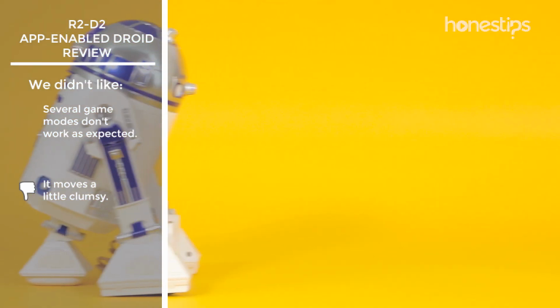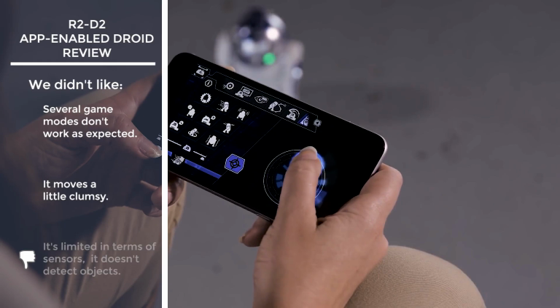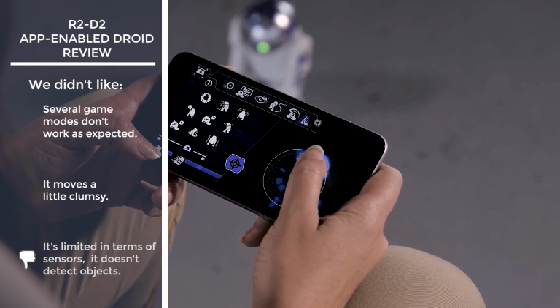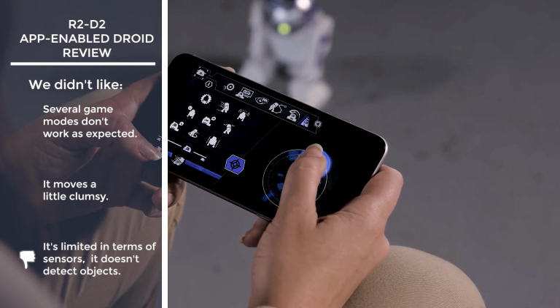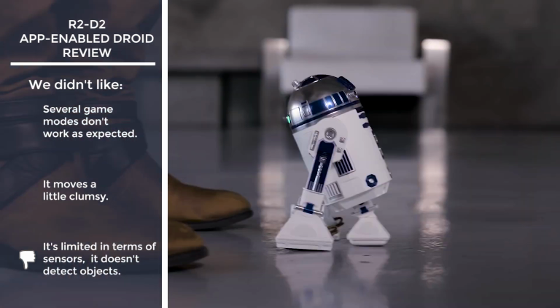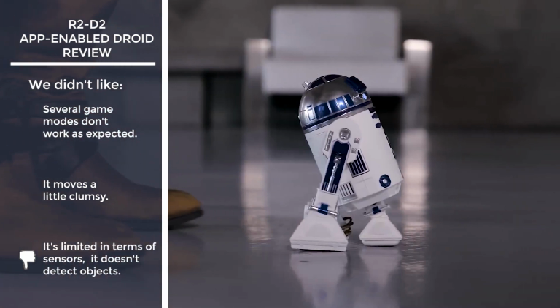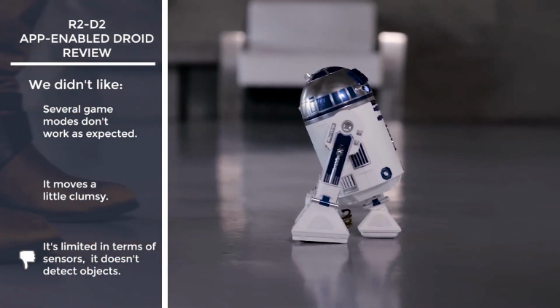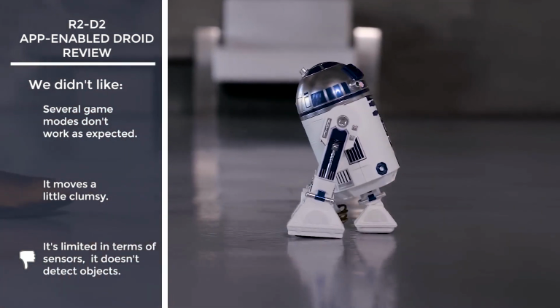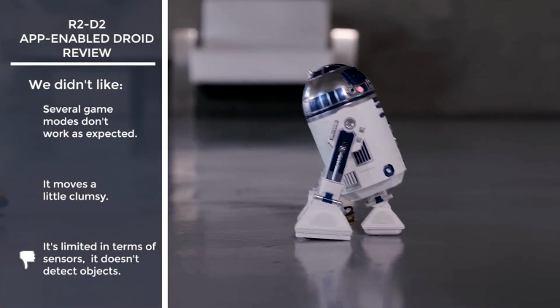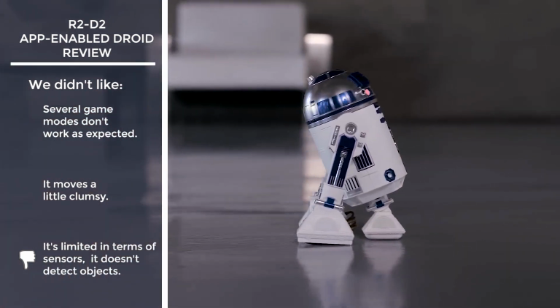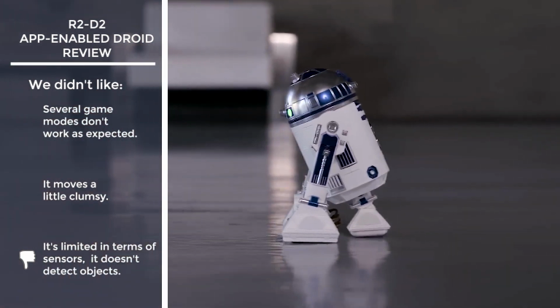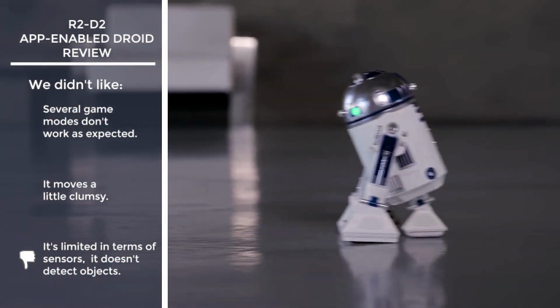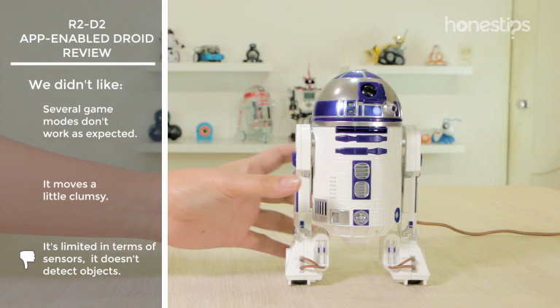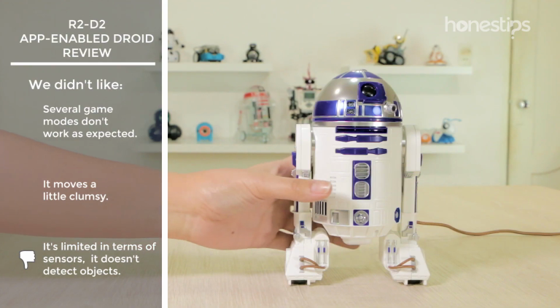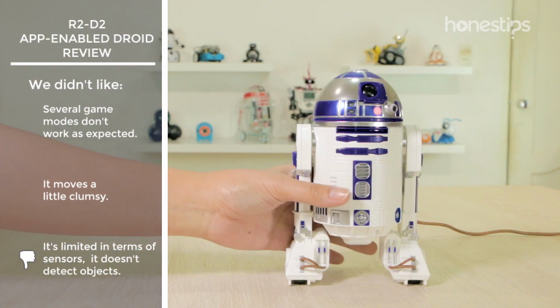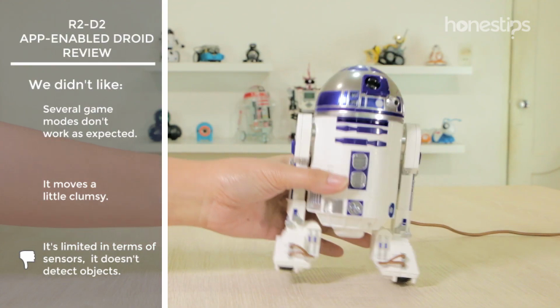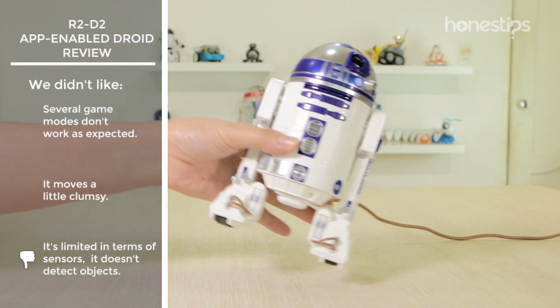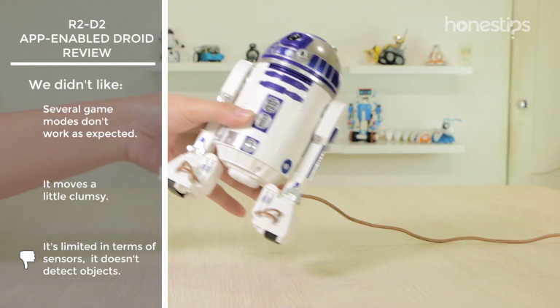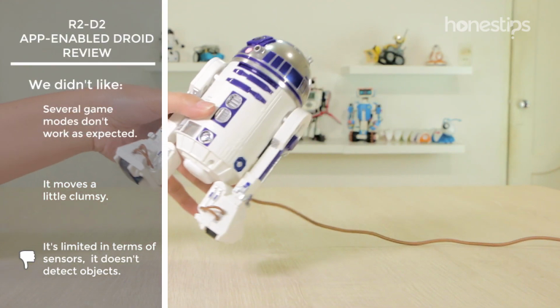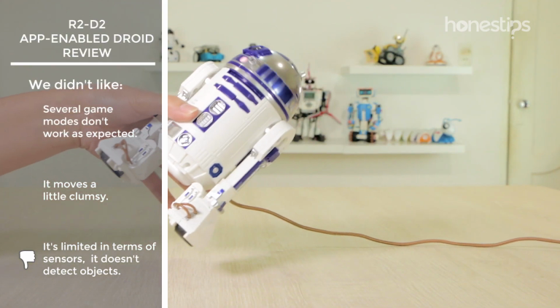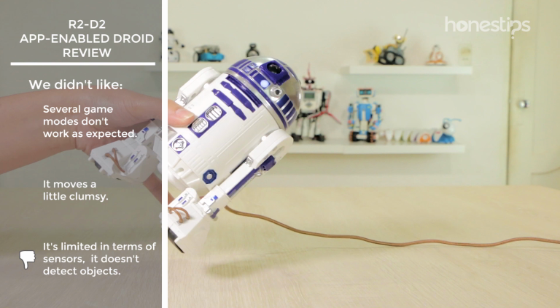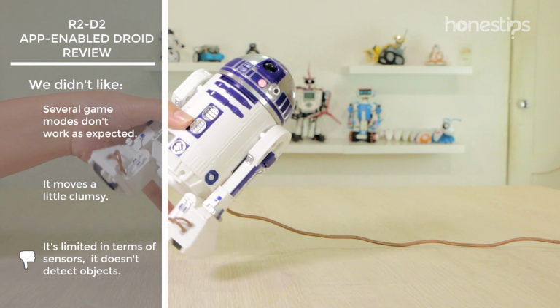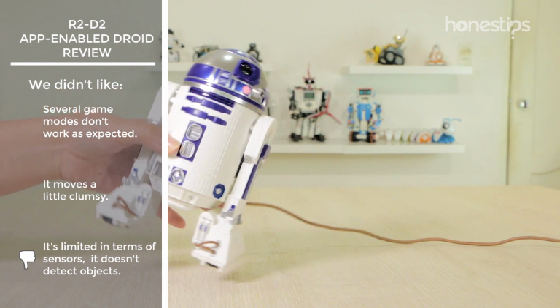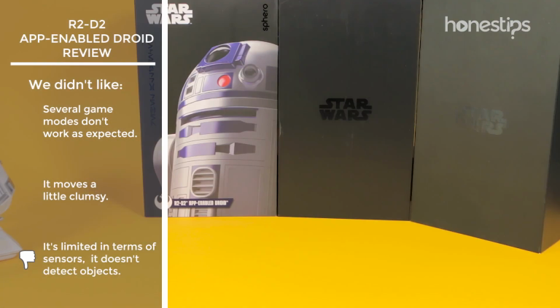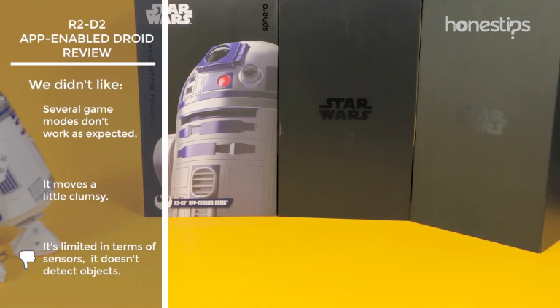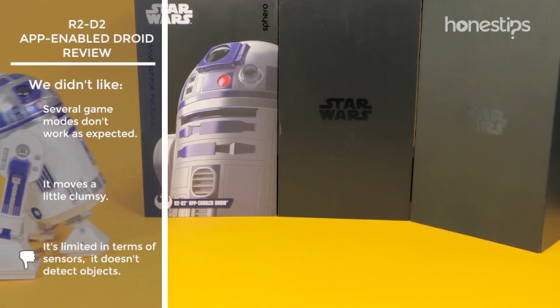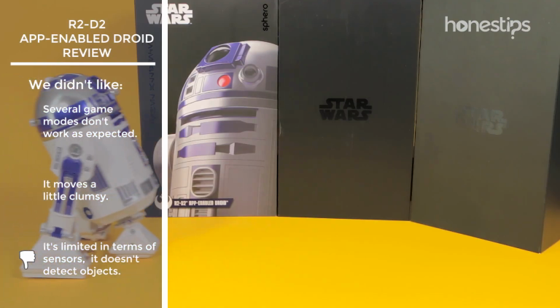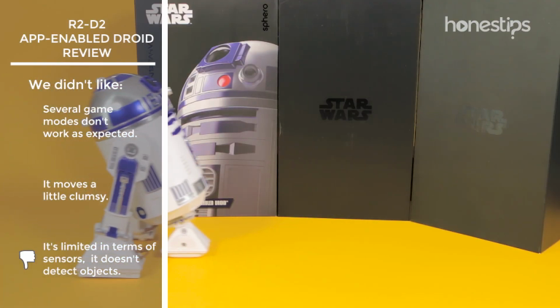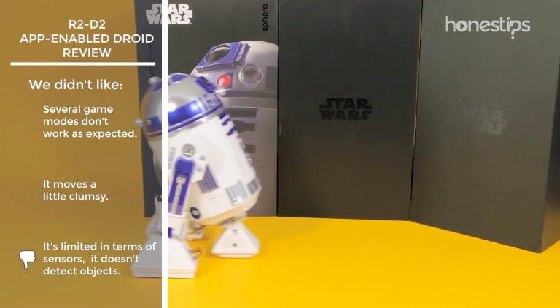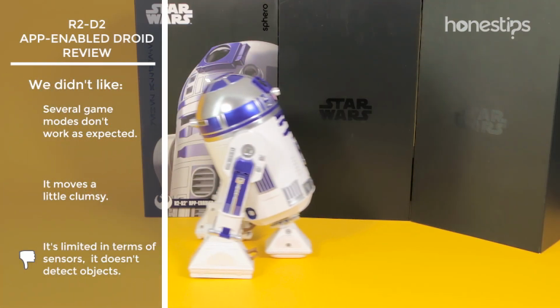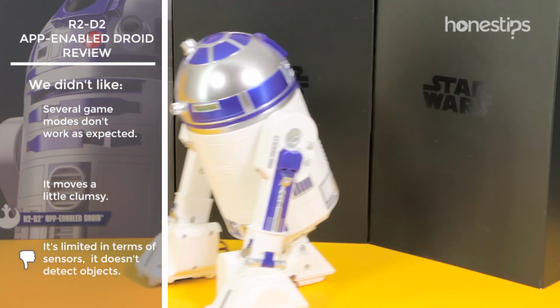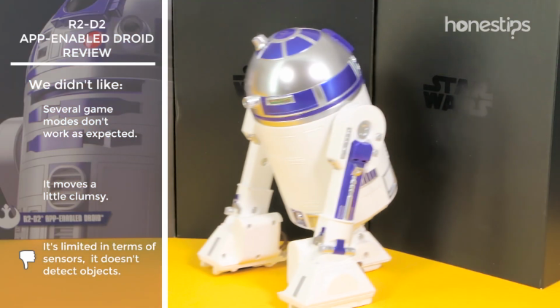It is limited in terms of sensors since it only has a 3D accelerometer. It should at least have the ability to detect objects so that it does not crash into them.